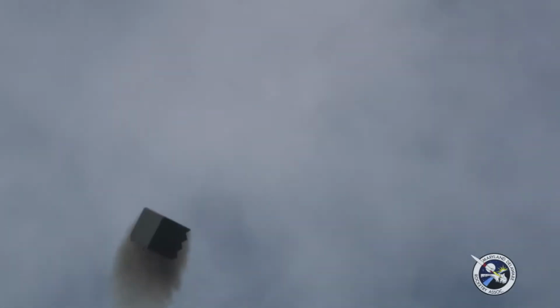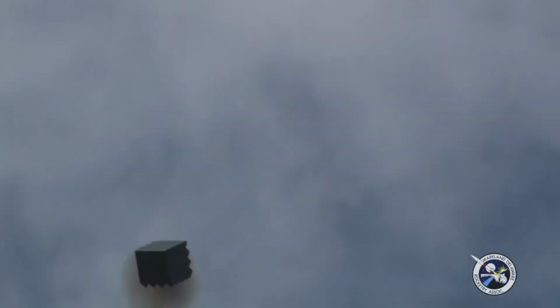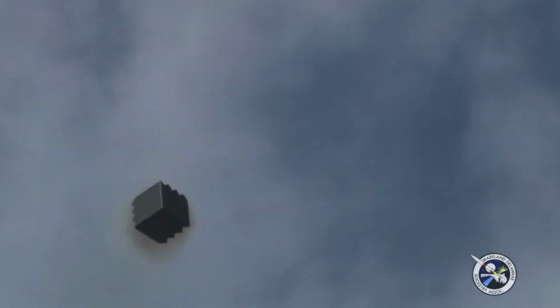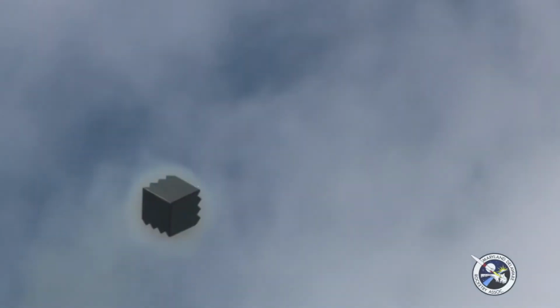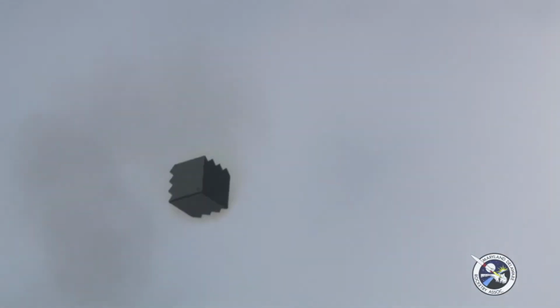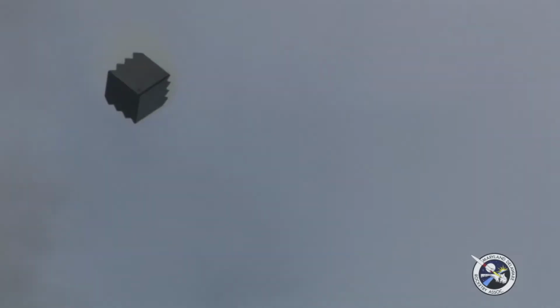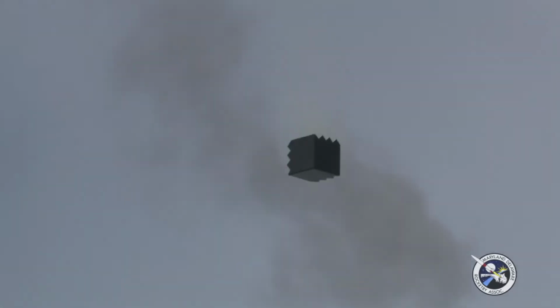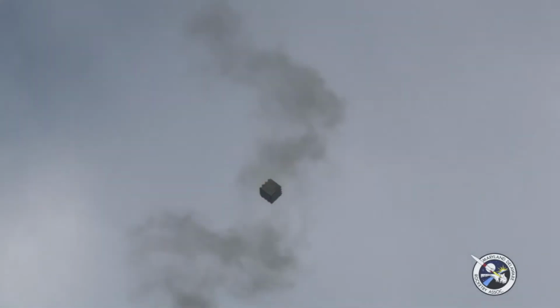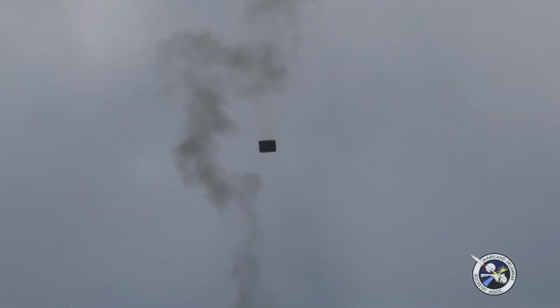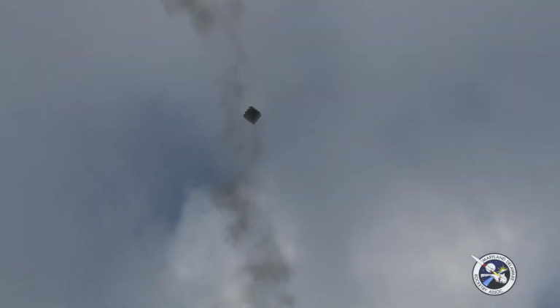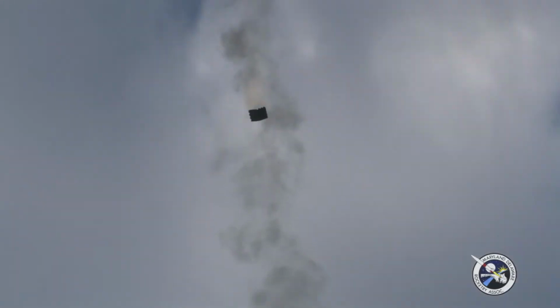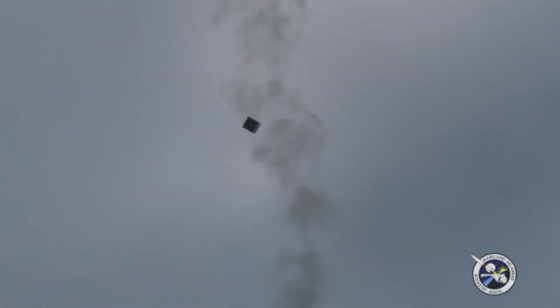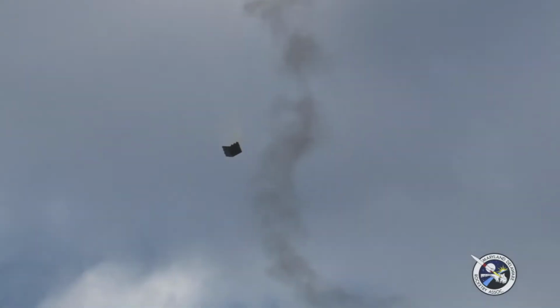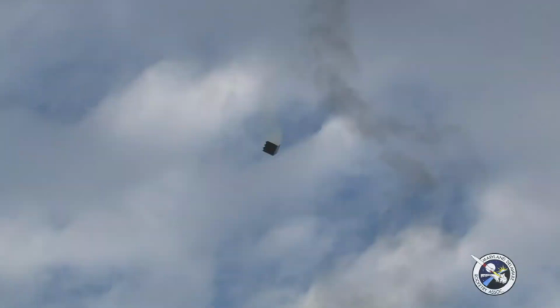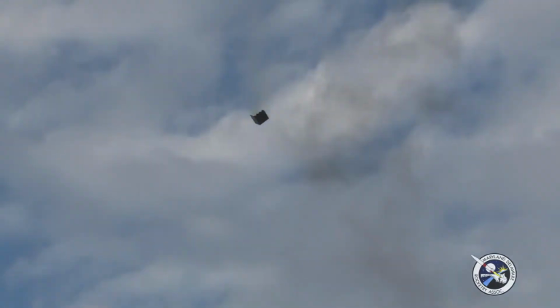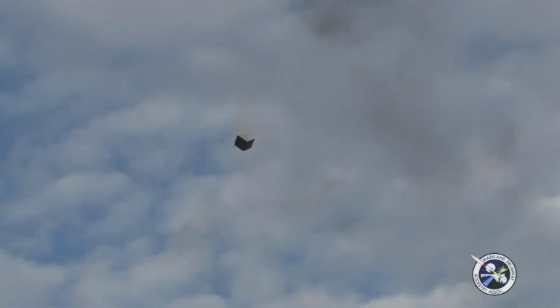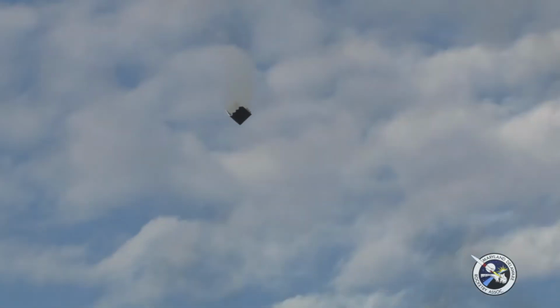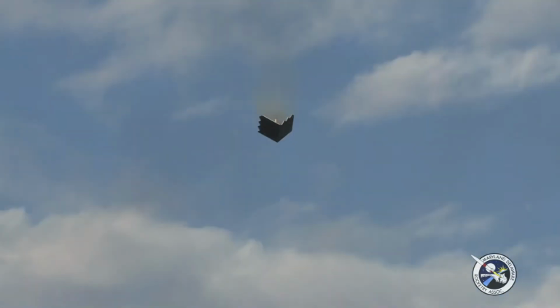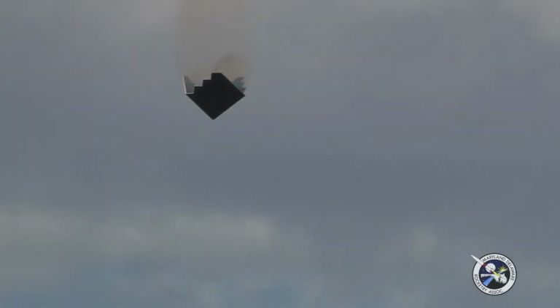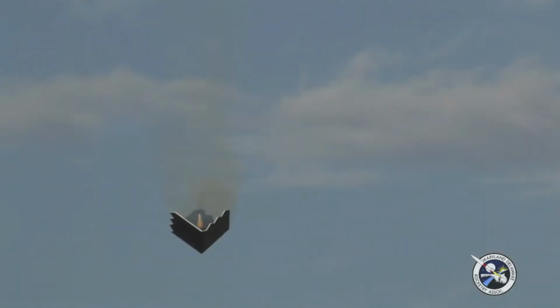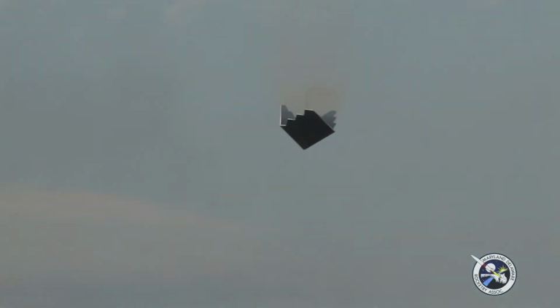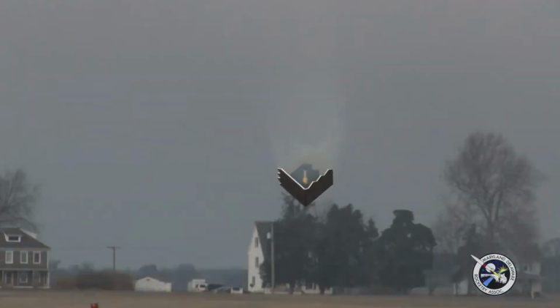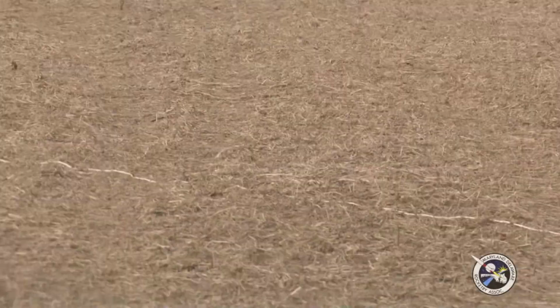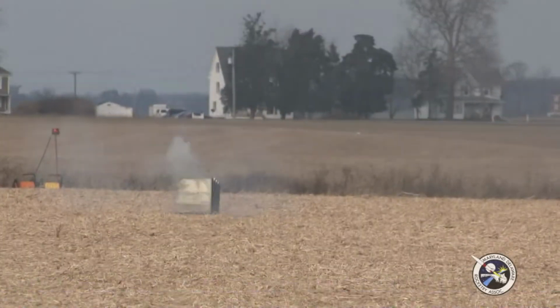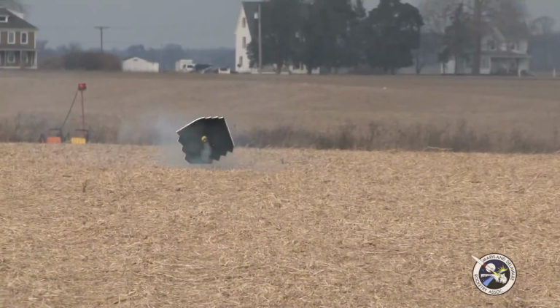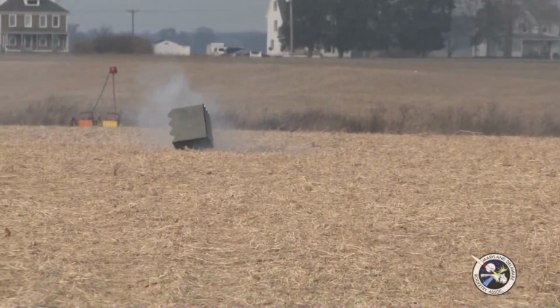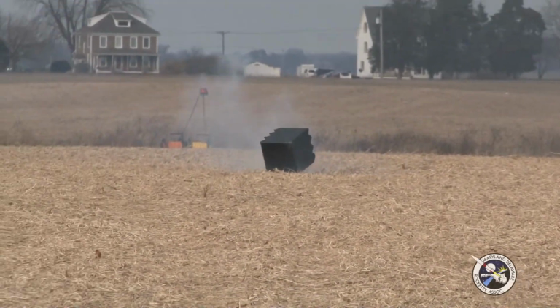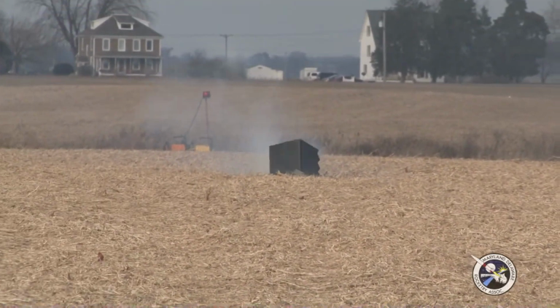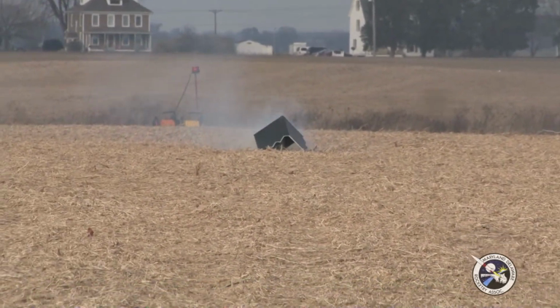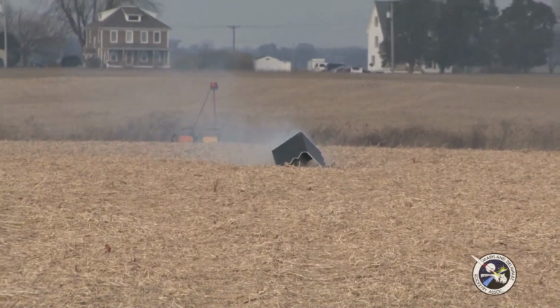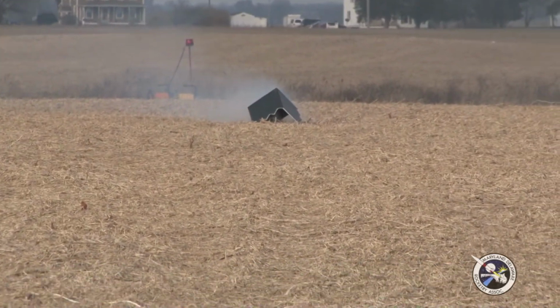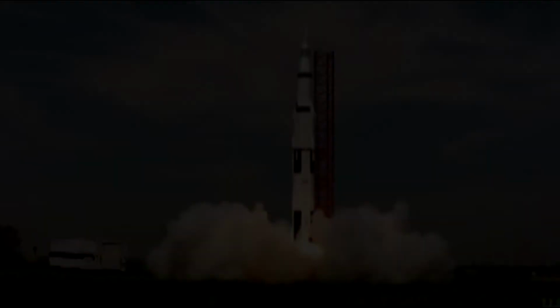Oh, that long bird is good. Good flight. Nice and gentle. Look at that. Just like in the Wizard of Oz, right at the beginning. Good flight.